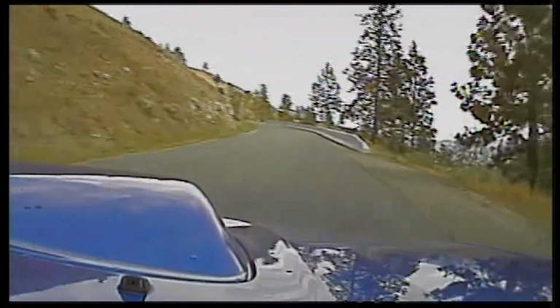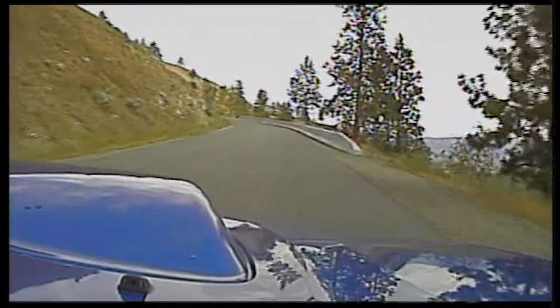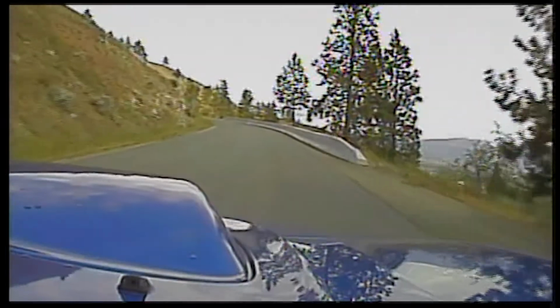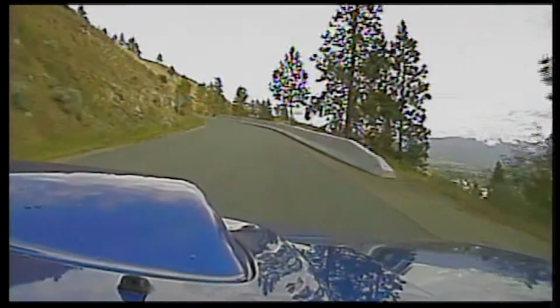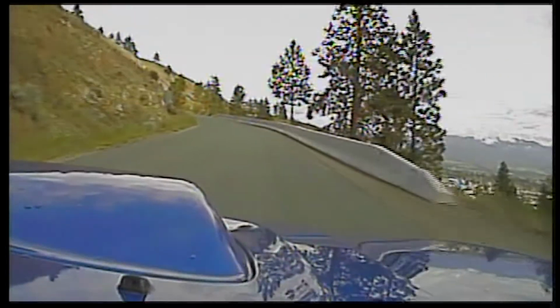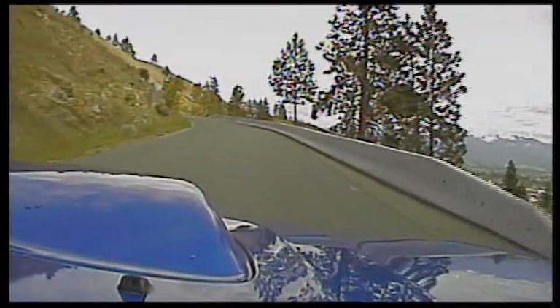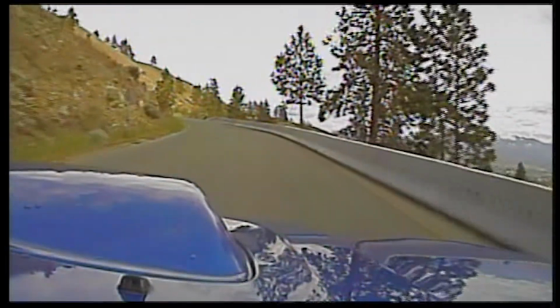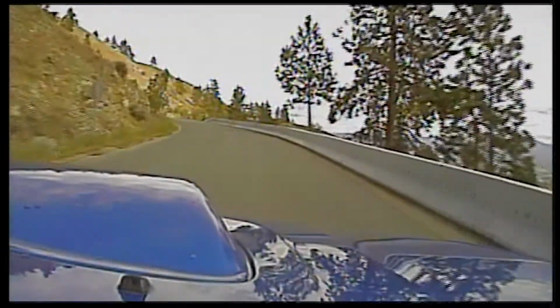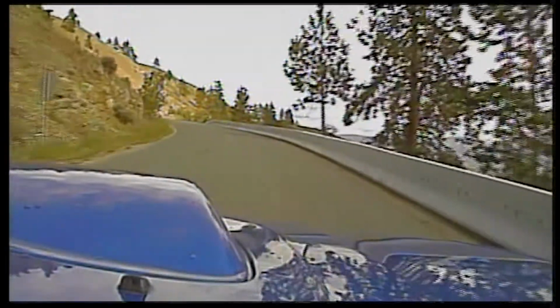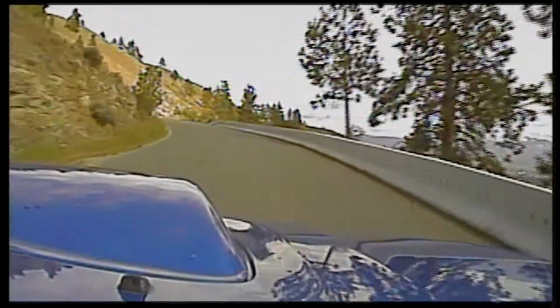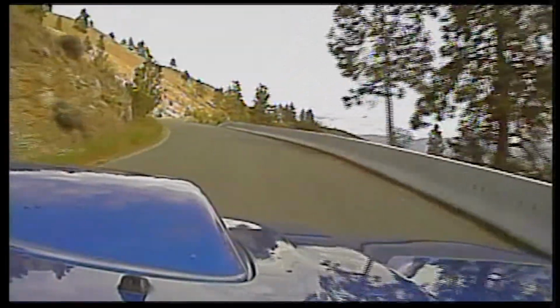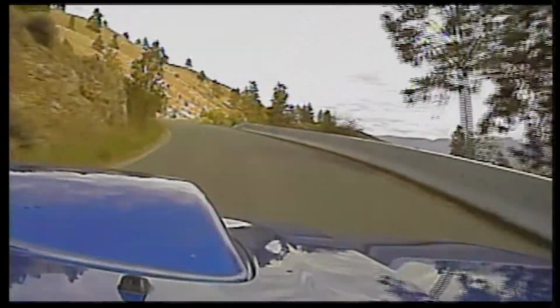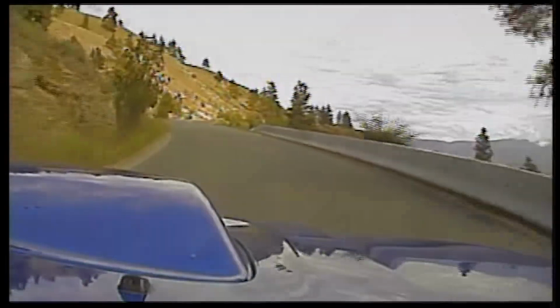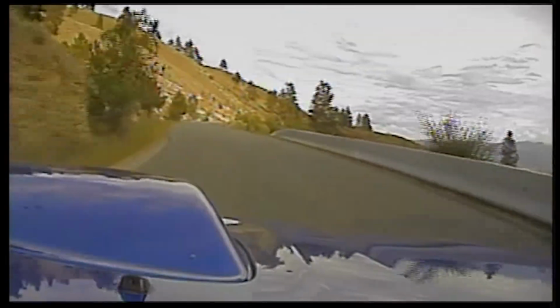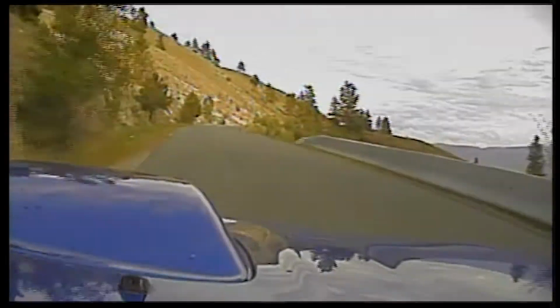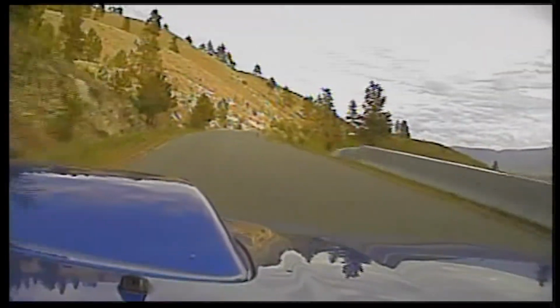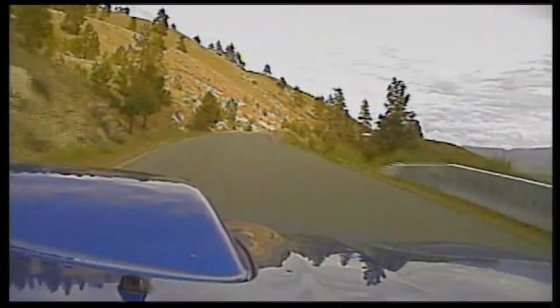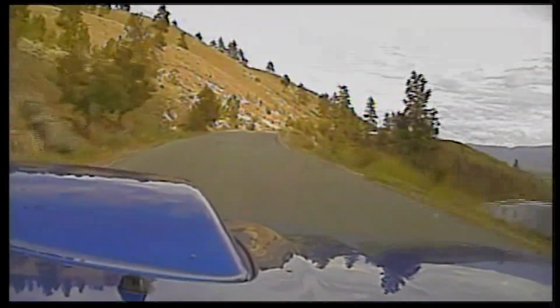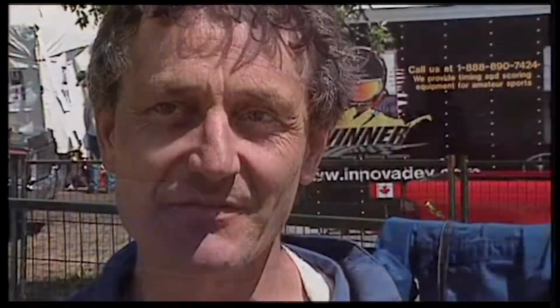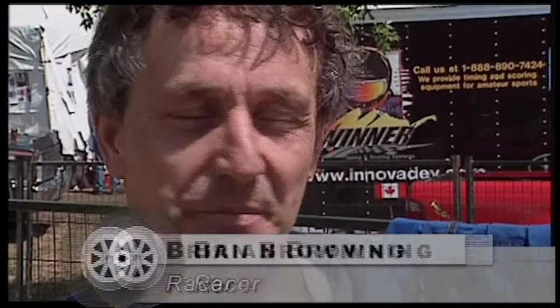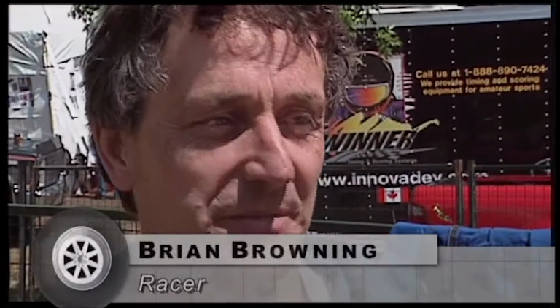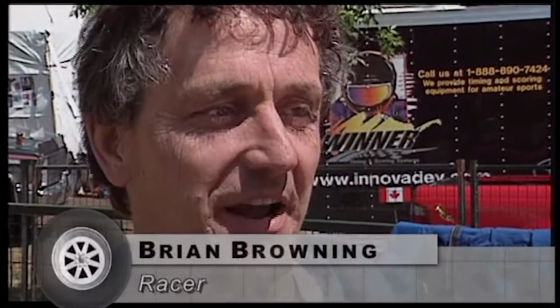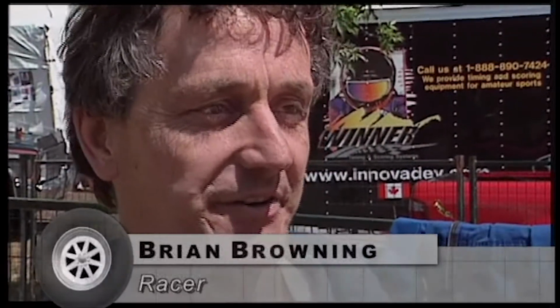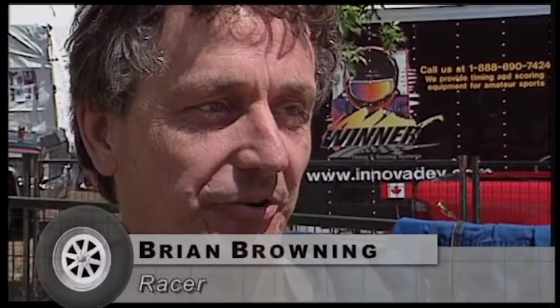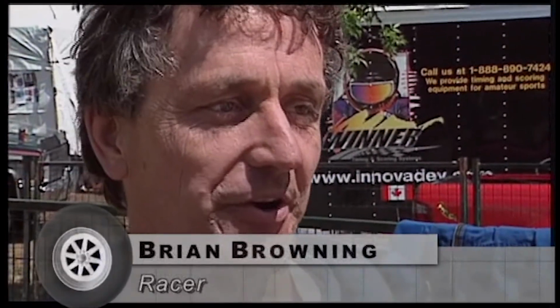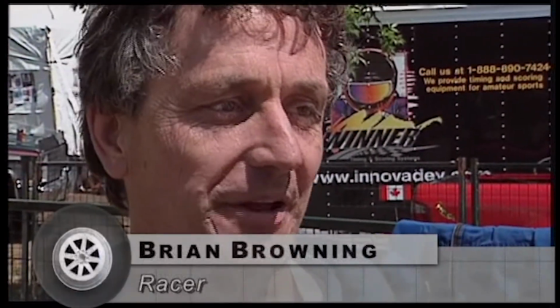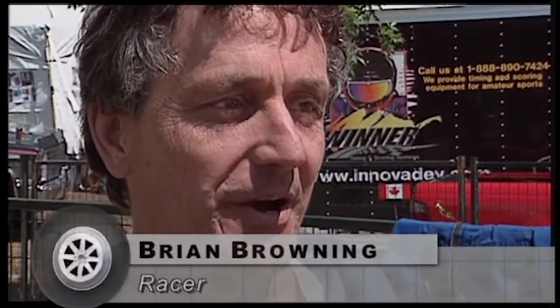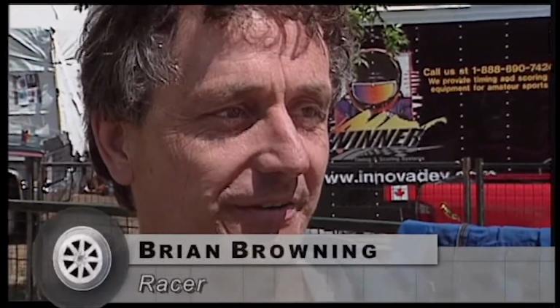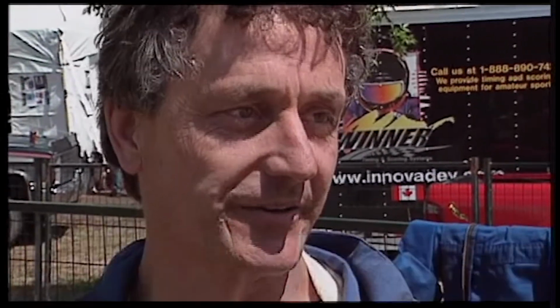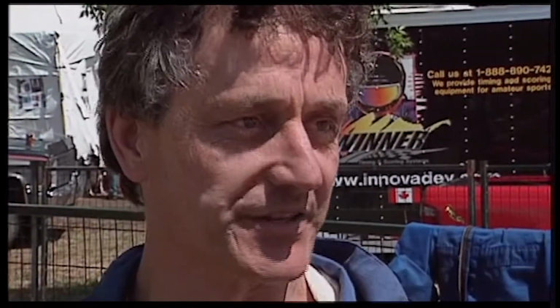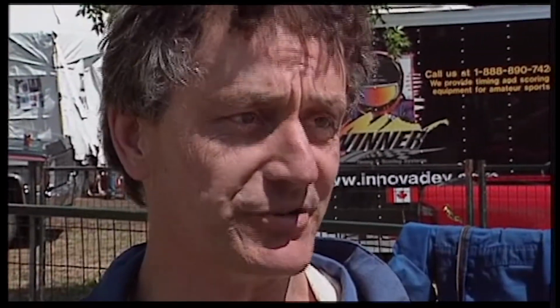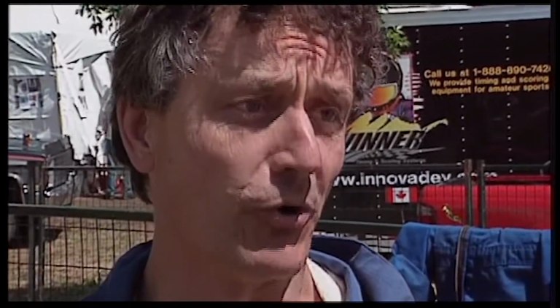You're going to come back for another 15 years? Oh yeah, as long as the wife will let me. If you make a mistake, you're really going to pay the price at the speeds we're going.